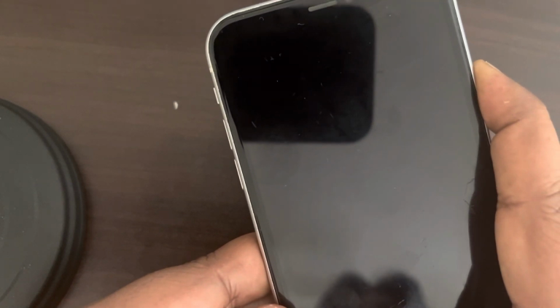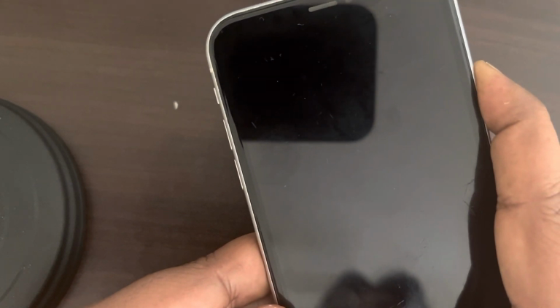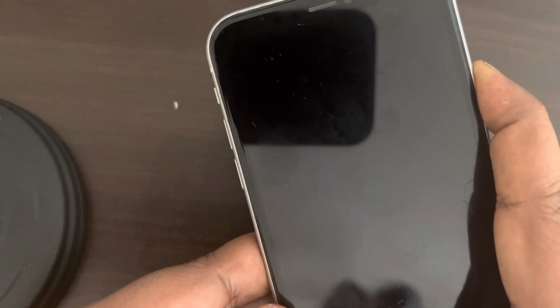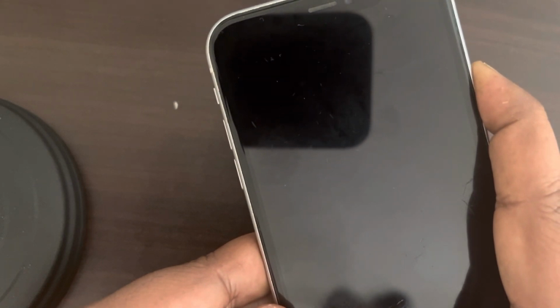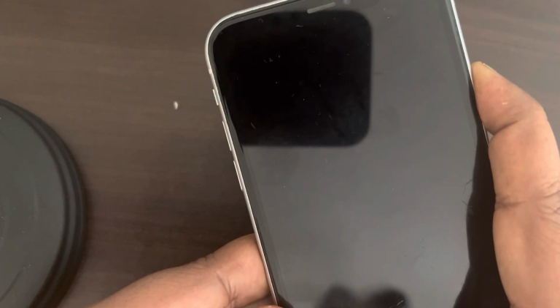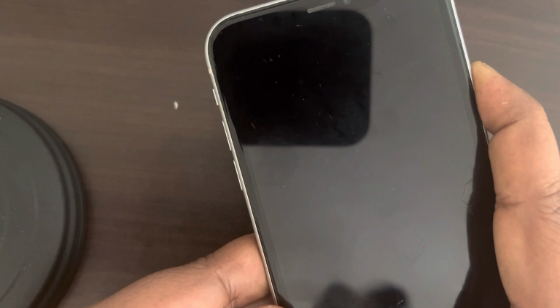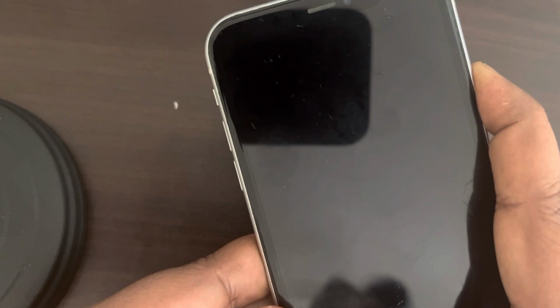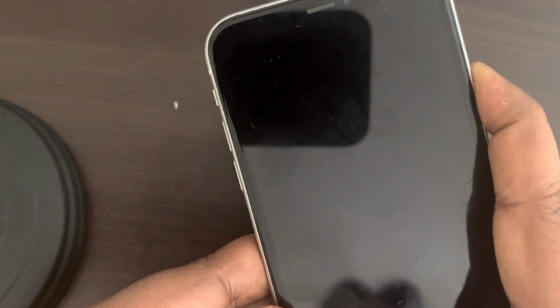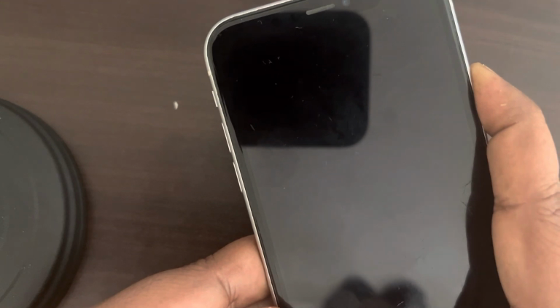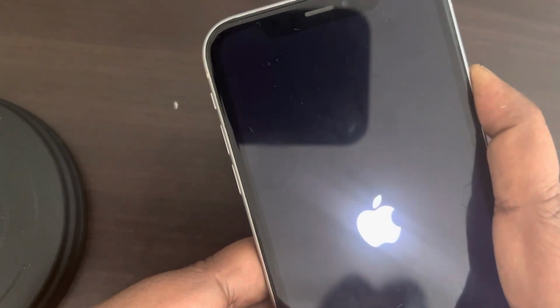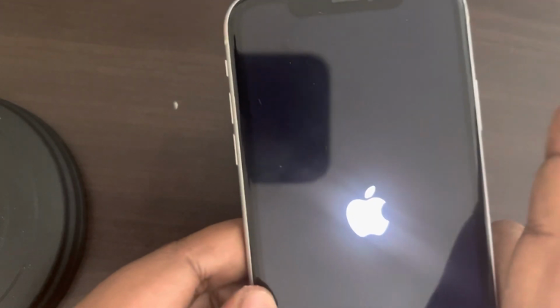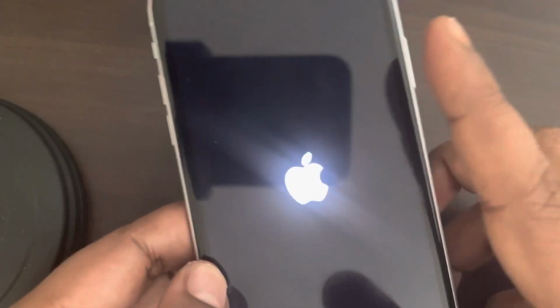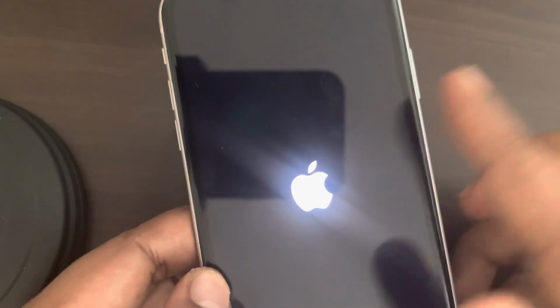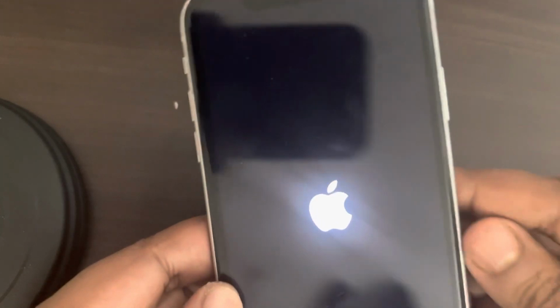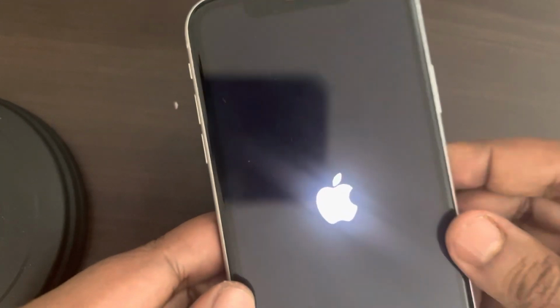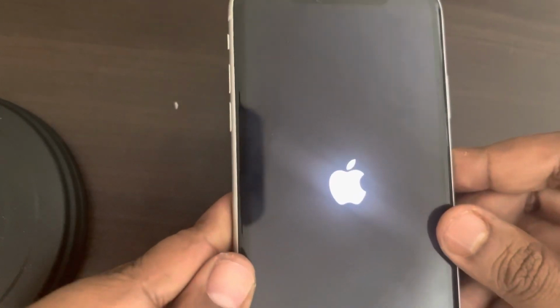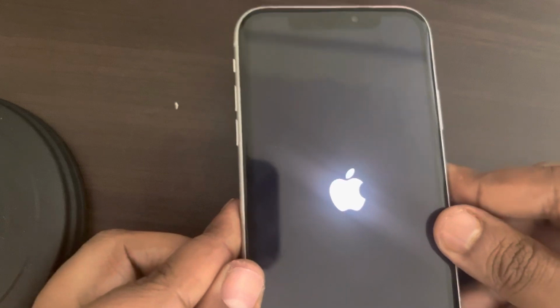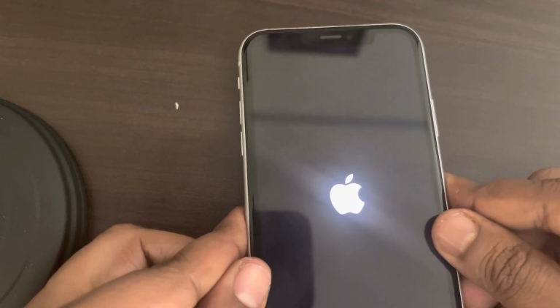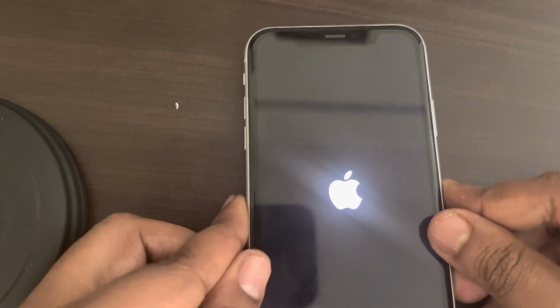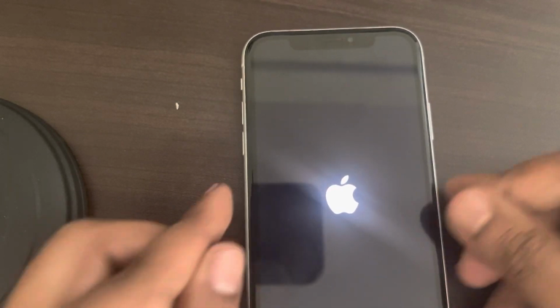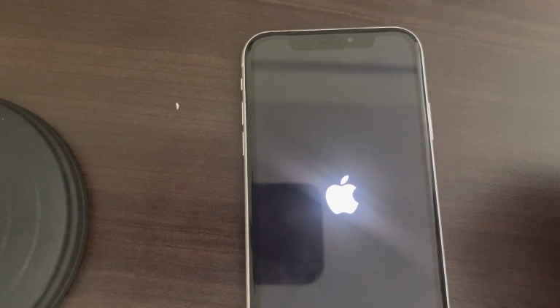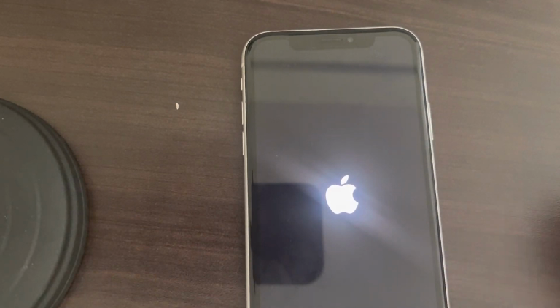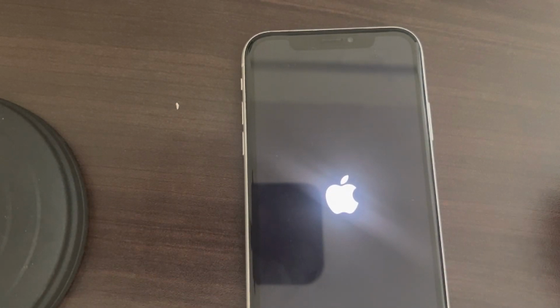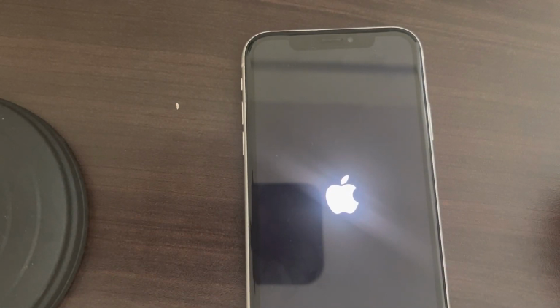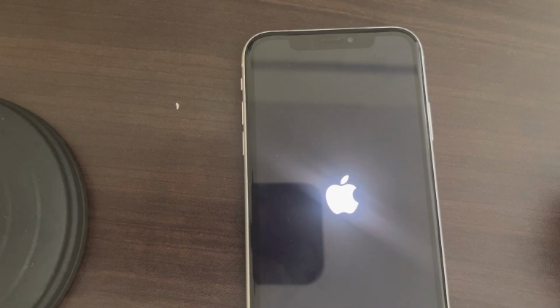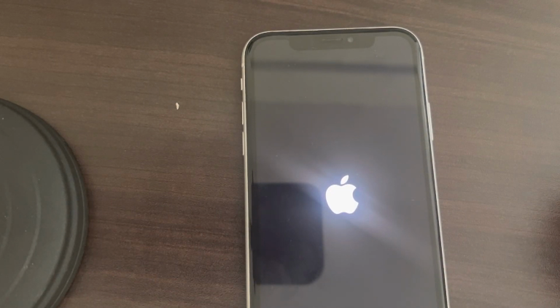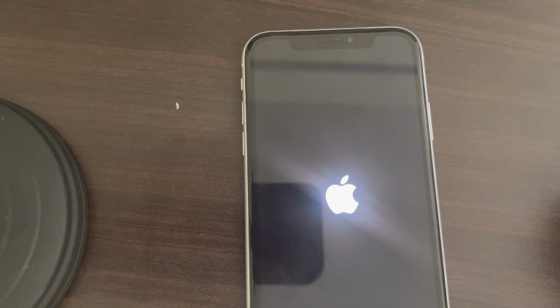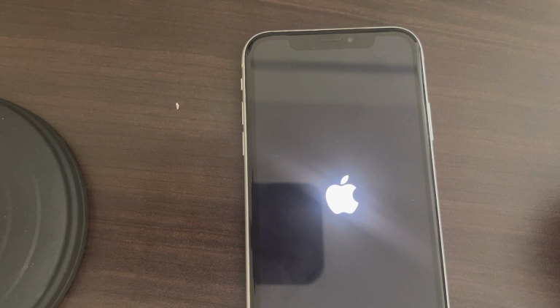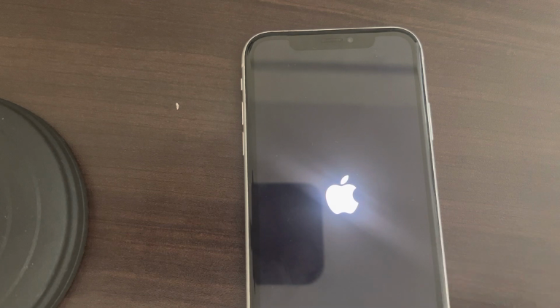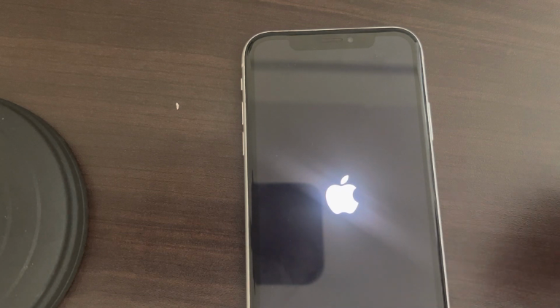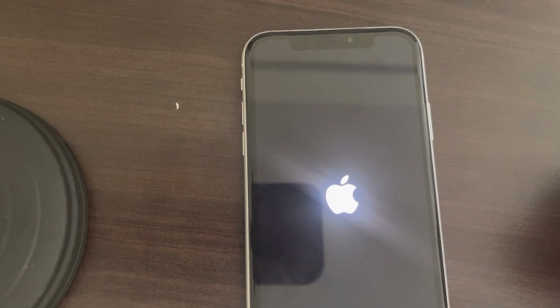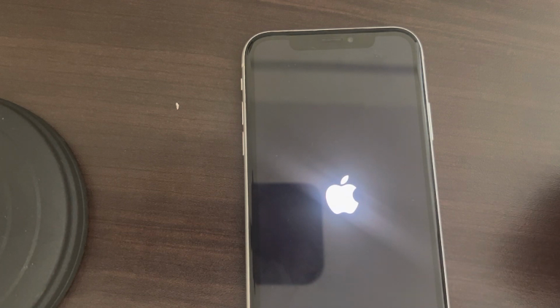Wait for some time, around 10 to 15 seconds. Now you can release it, and you have successfully force restarted your iPhone. Now you can log in to your iPhone.